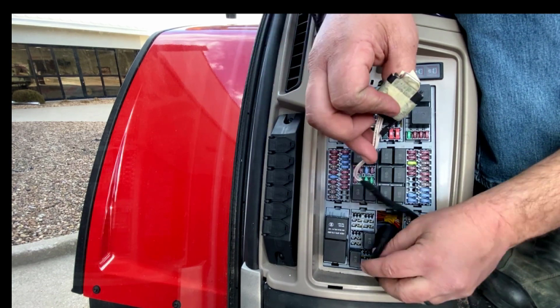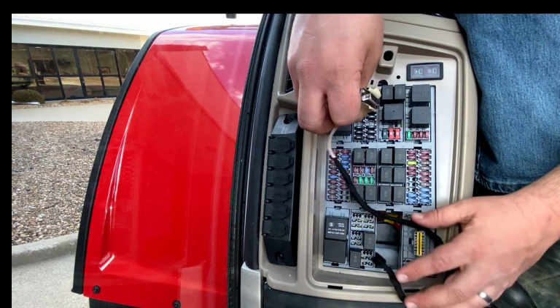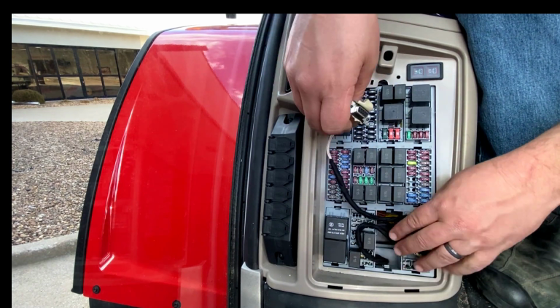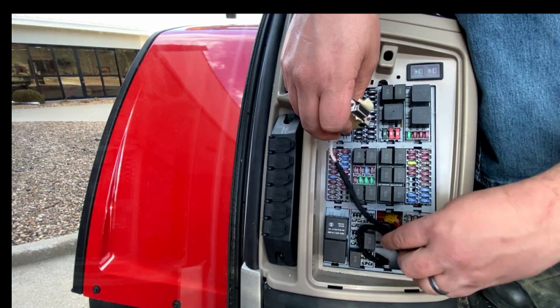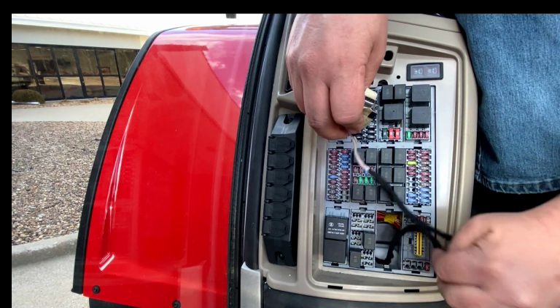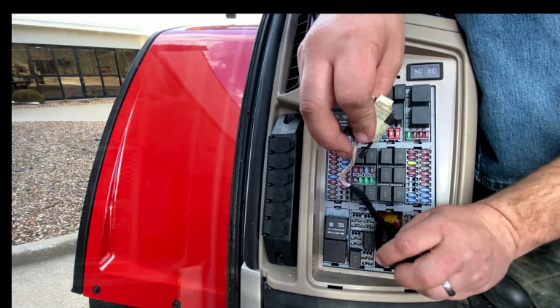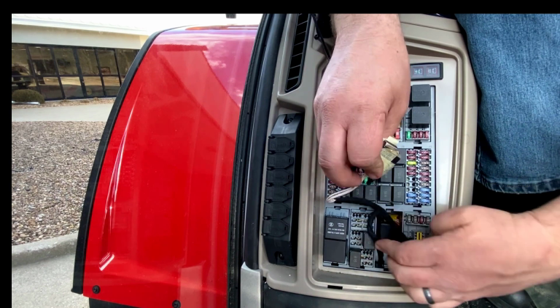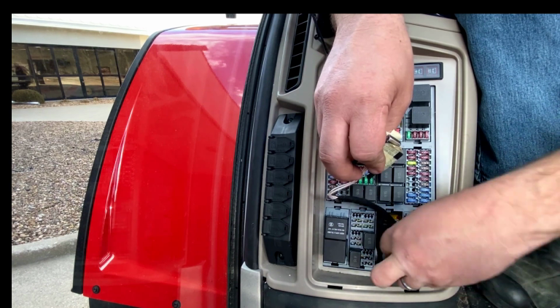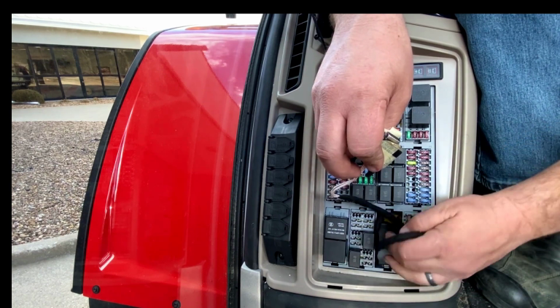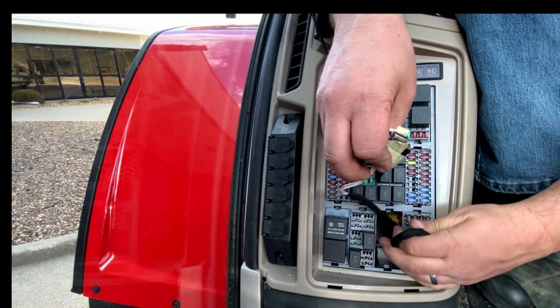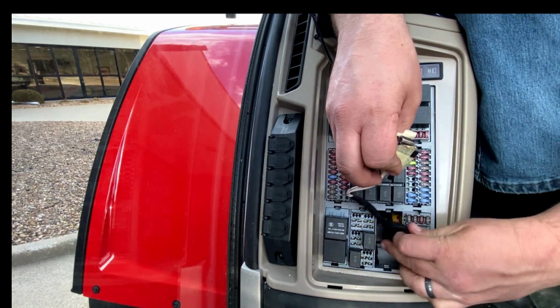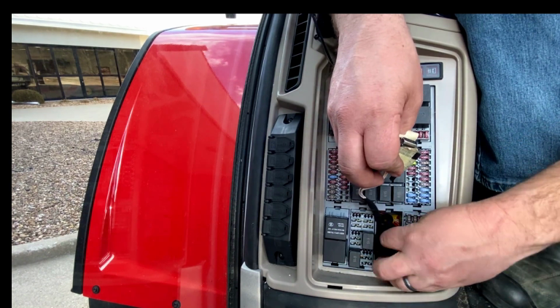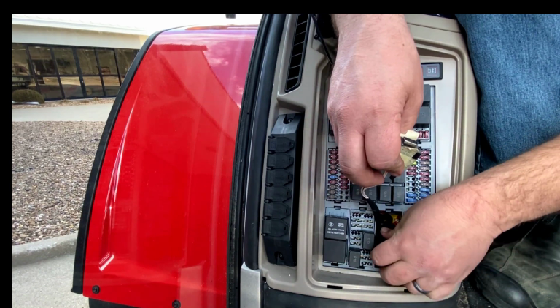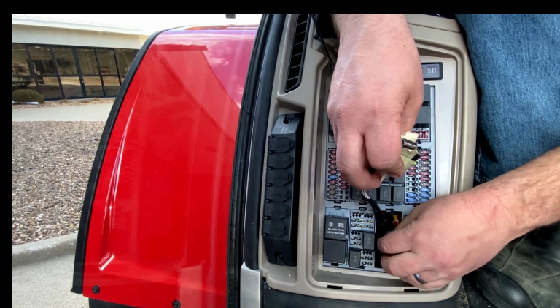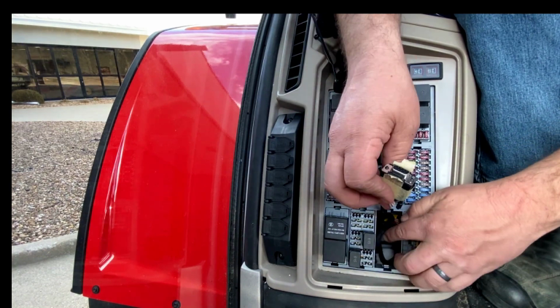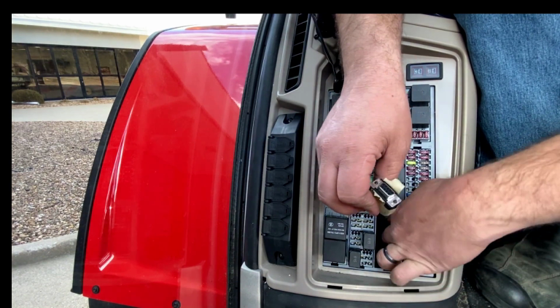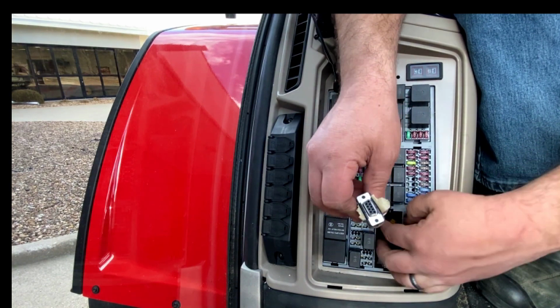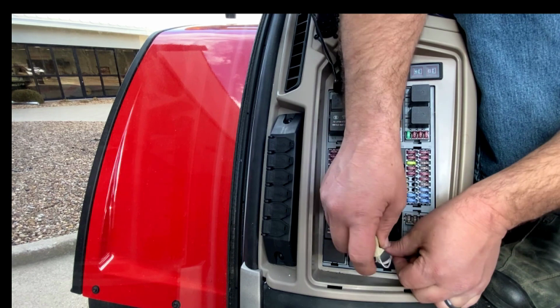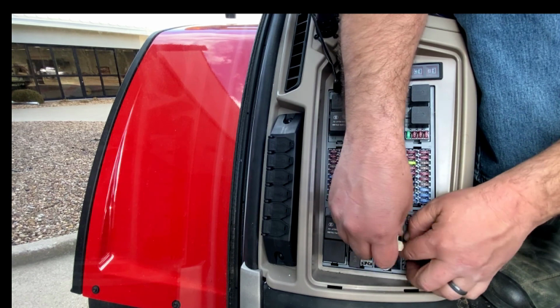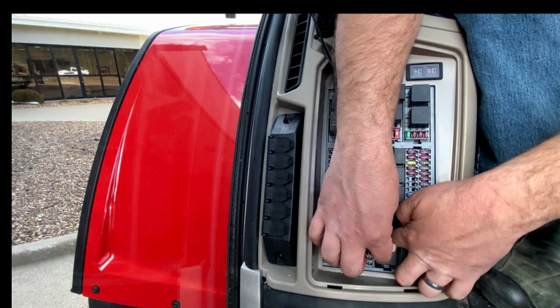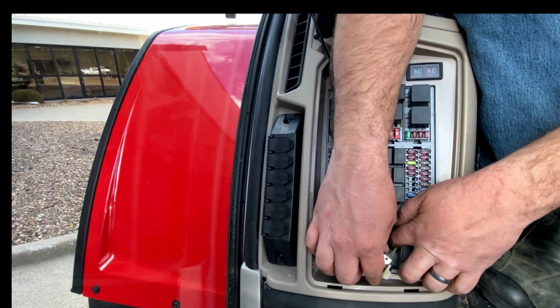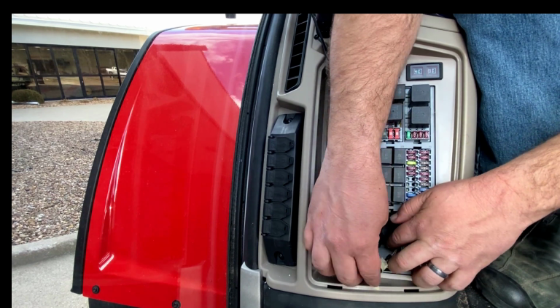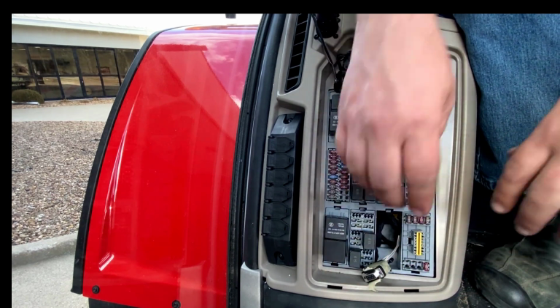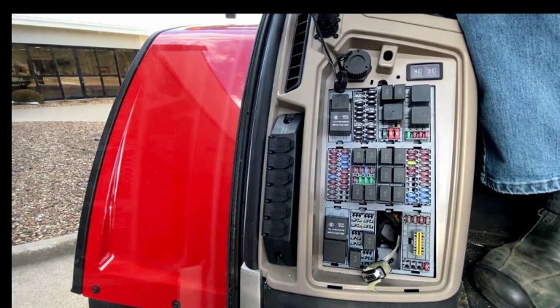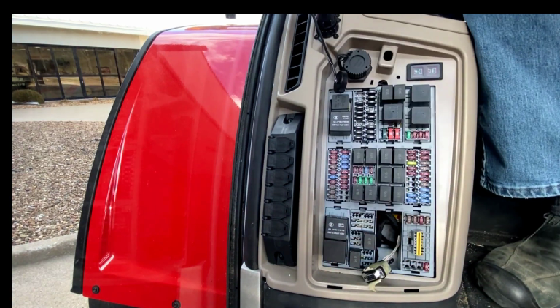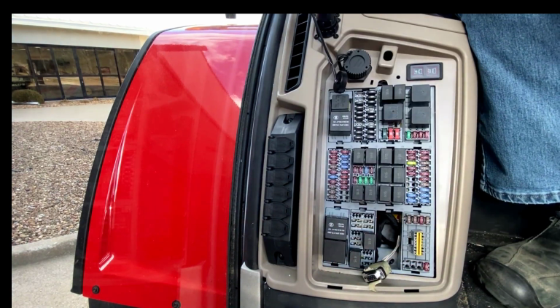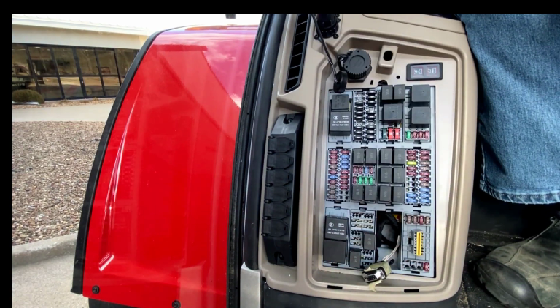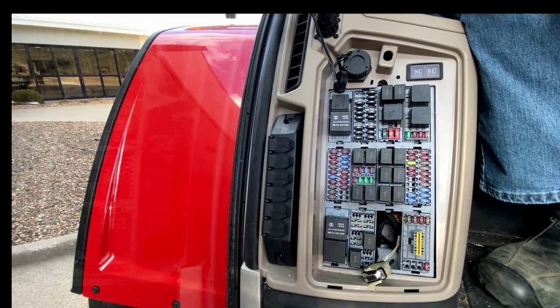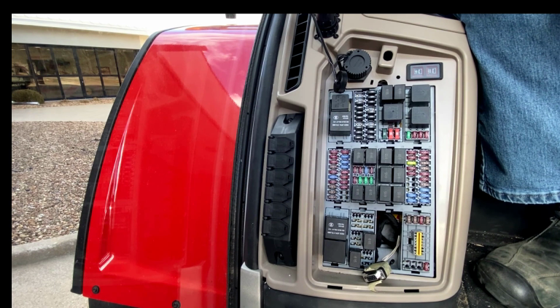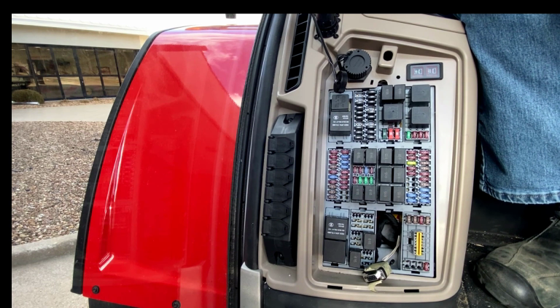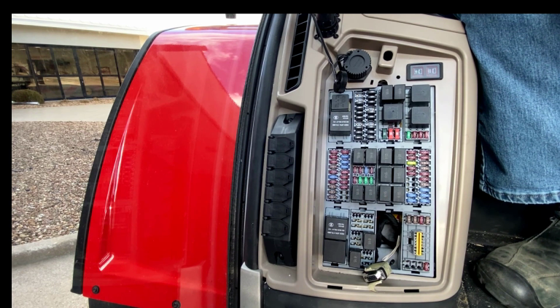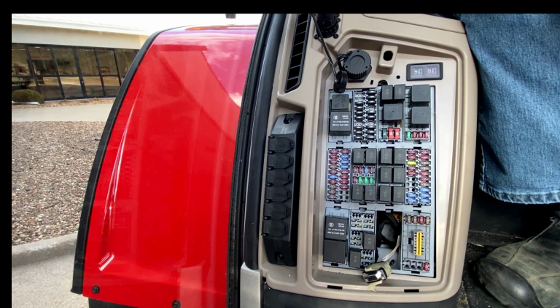To use this cable in conjunction with your third-party terminals, you can reference our other videos where we'll go through the specifics of installing some third-party terminals.